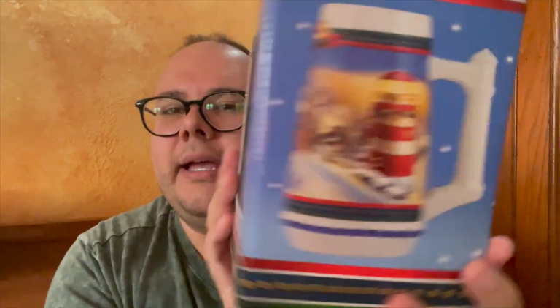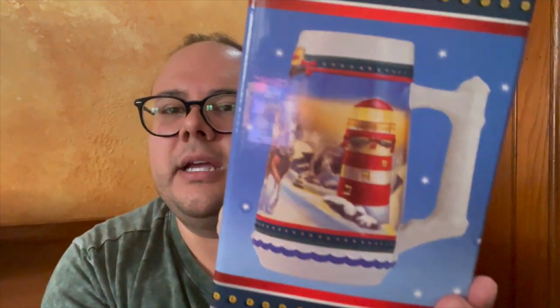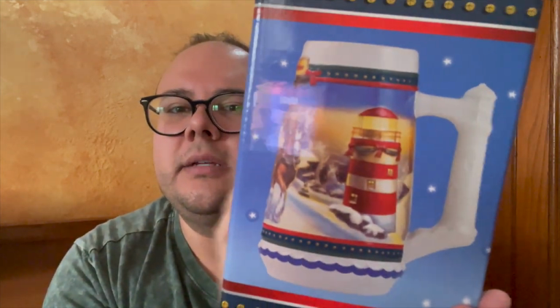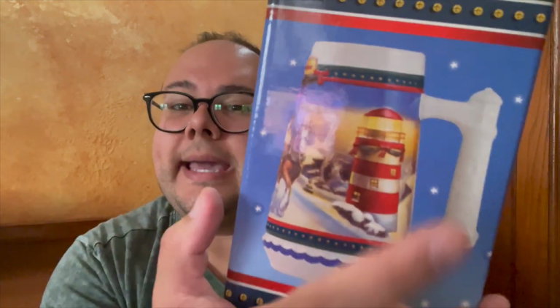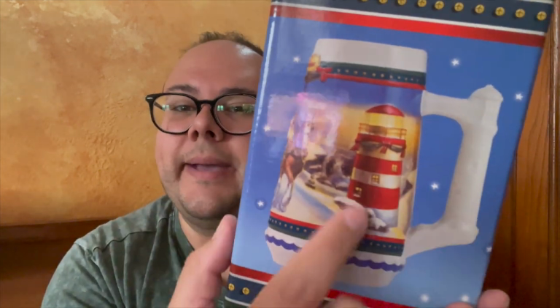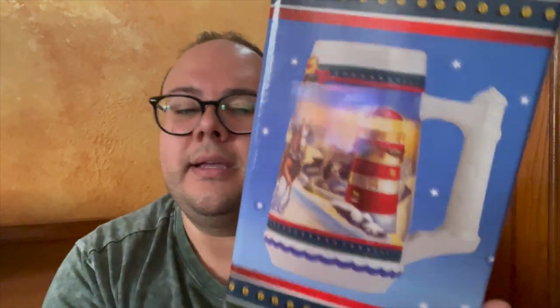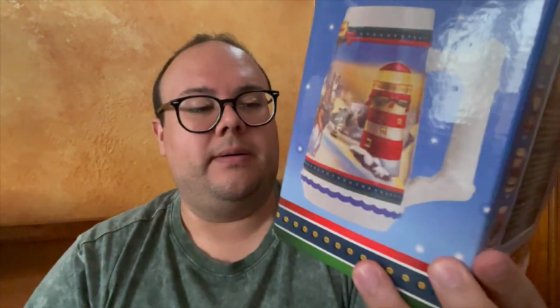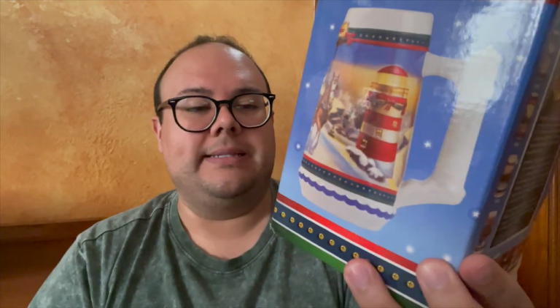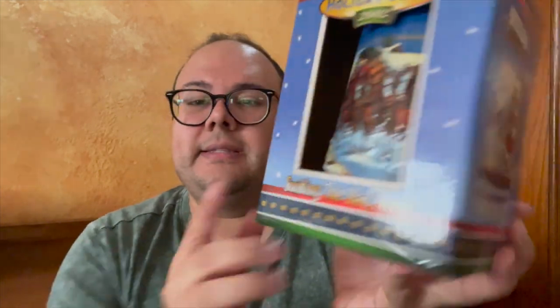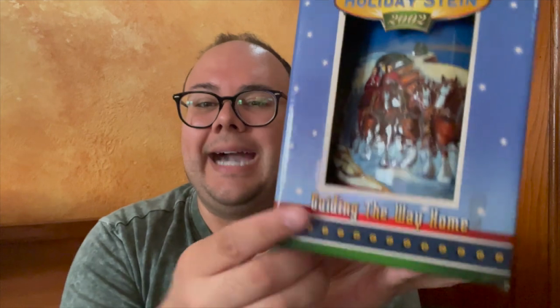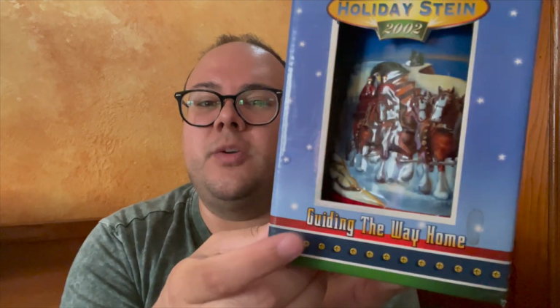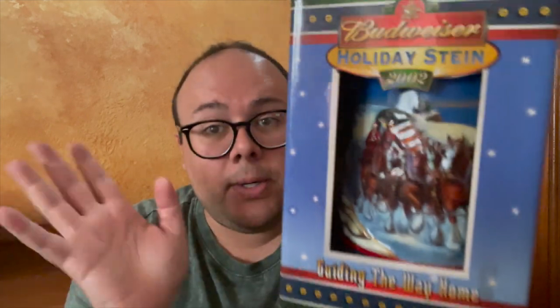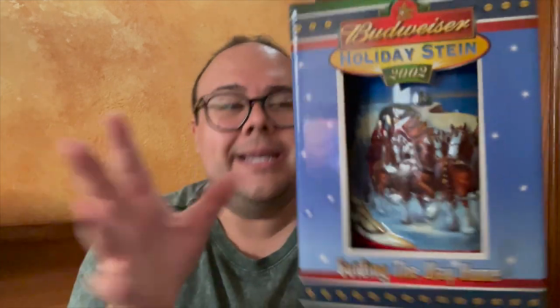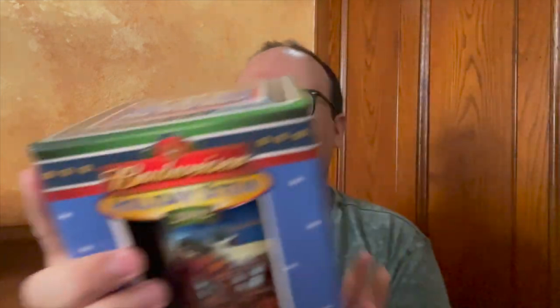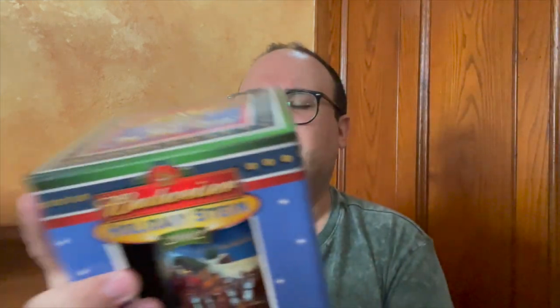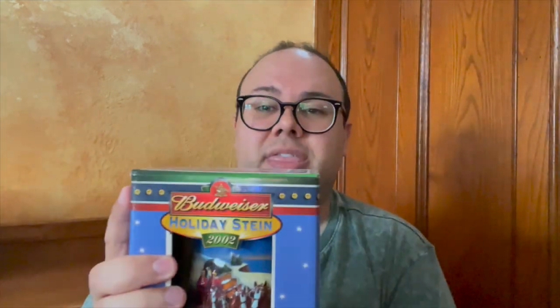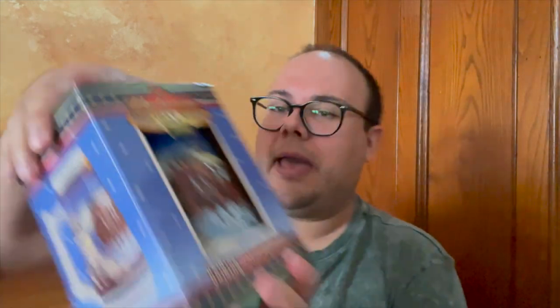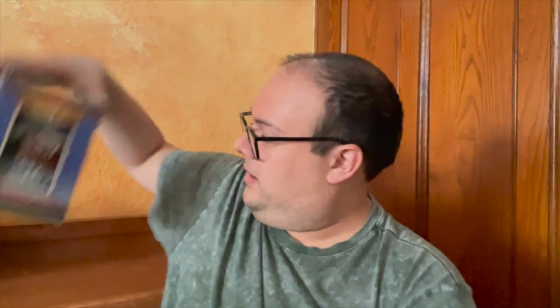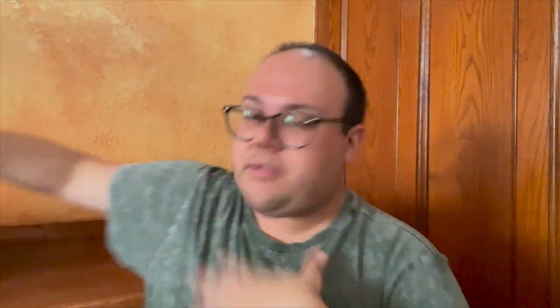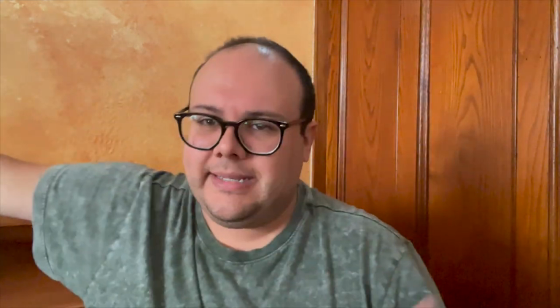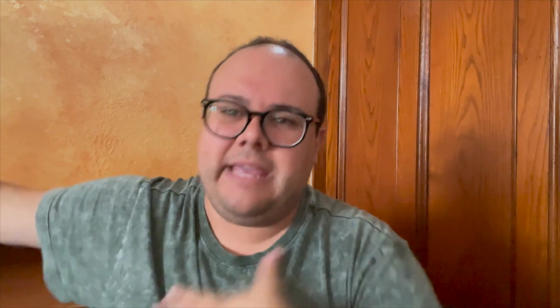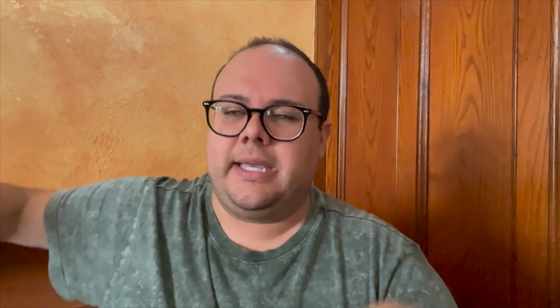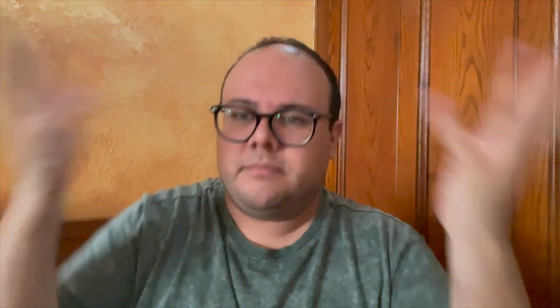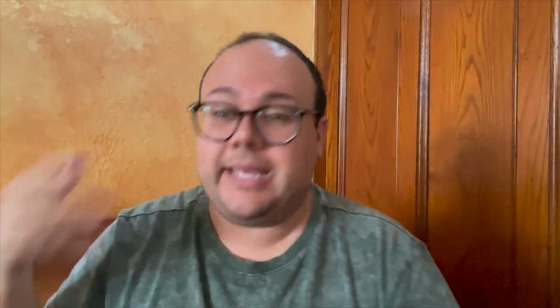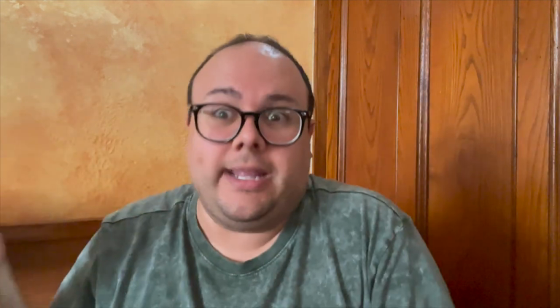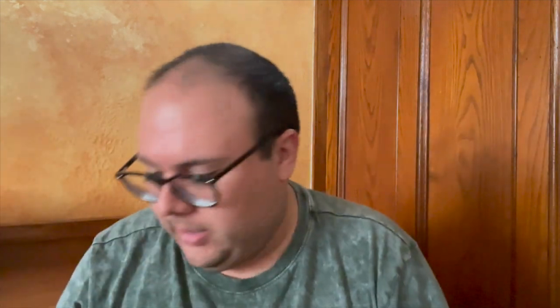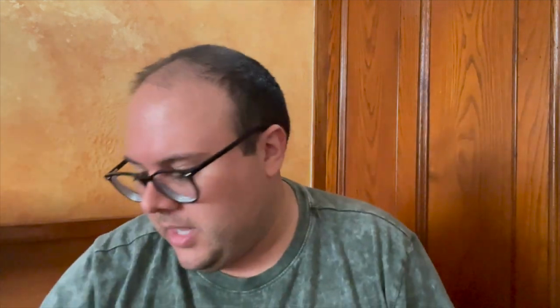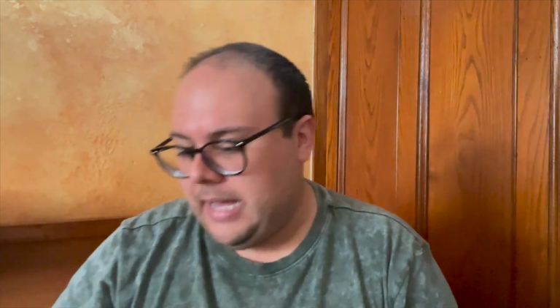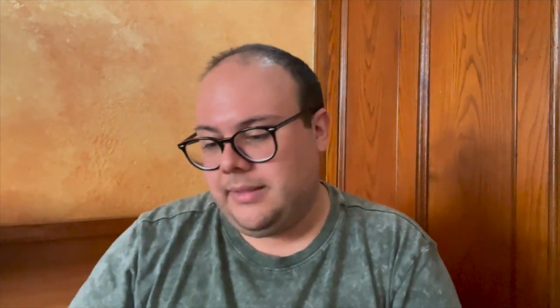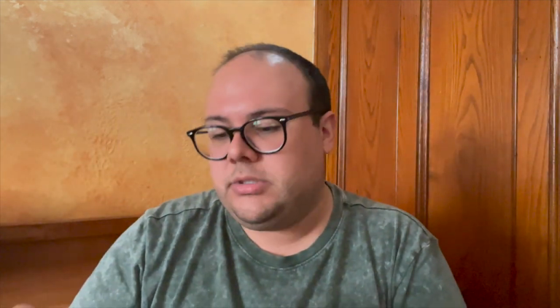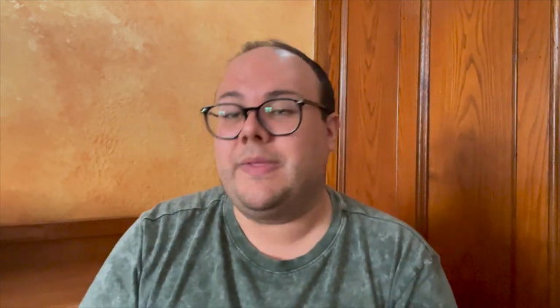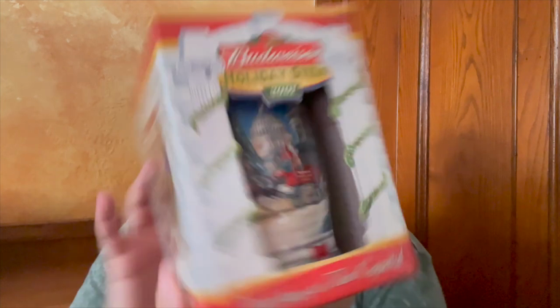We have a lighthouse in the back. This one is called "Guiding the Way Home." Sometimes they've given the steins theme names beyond just the holidays. Let's go to 2001.